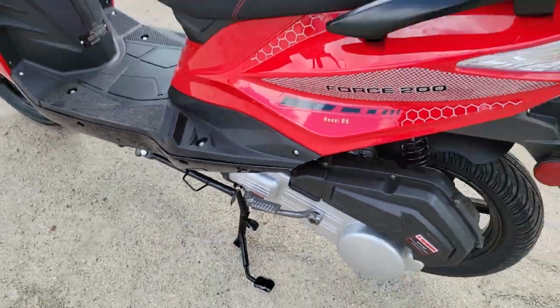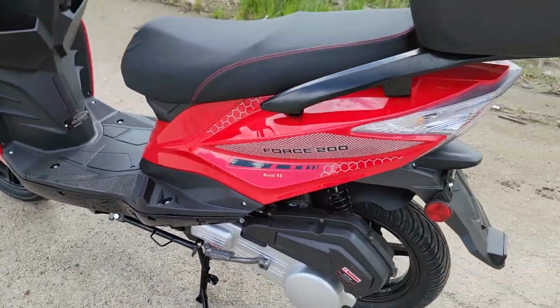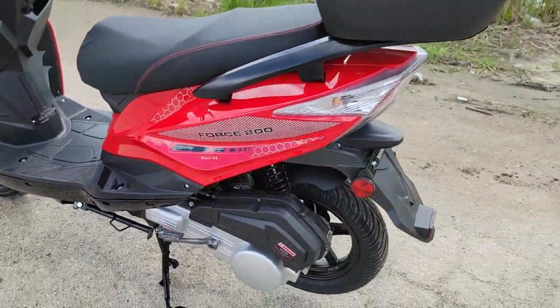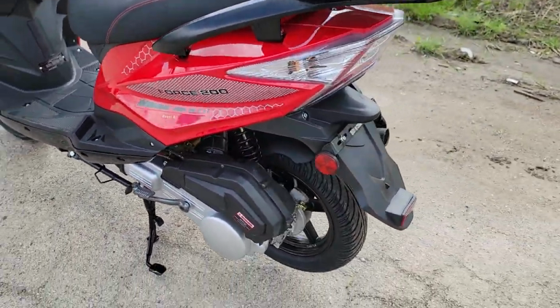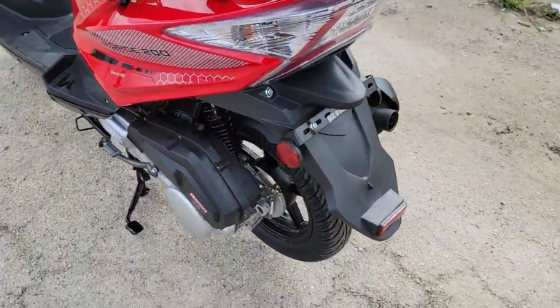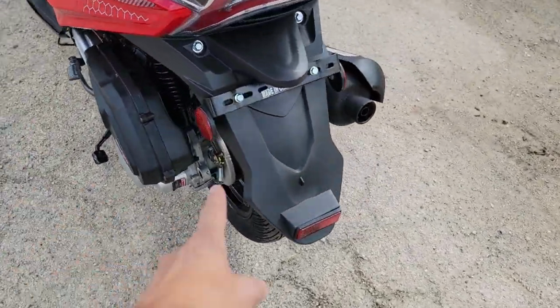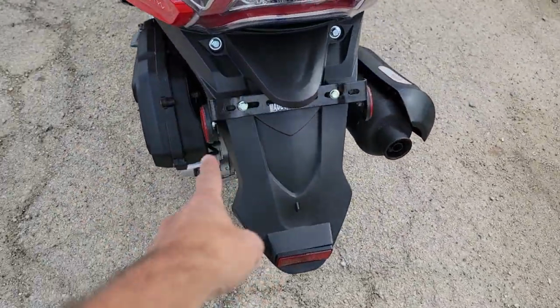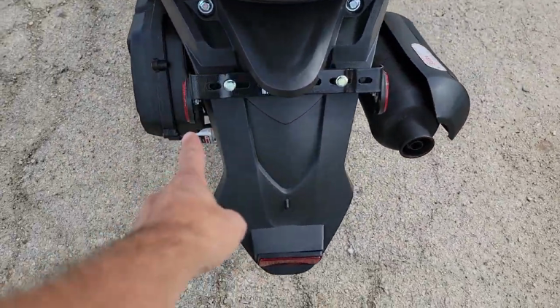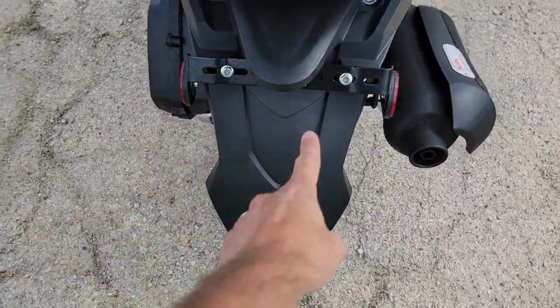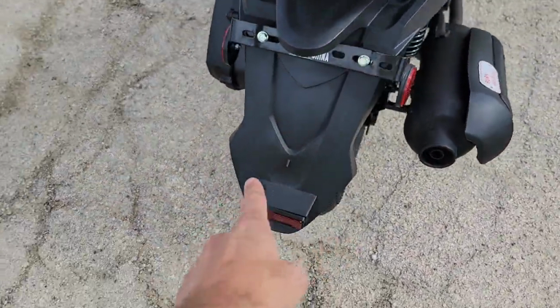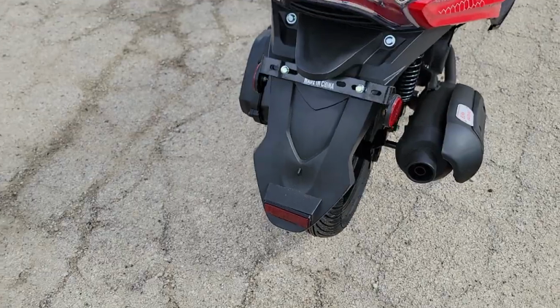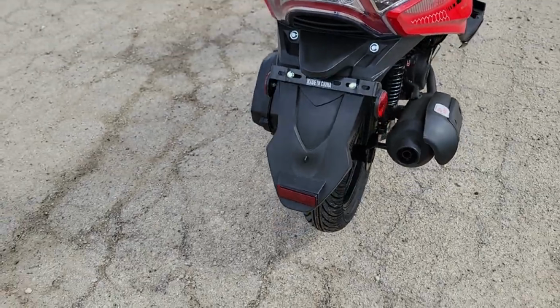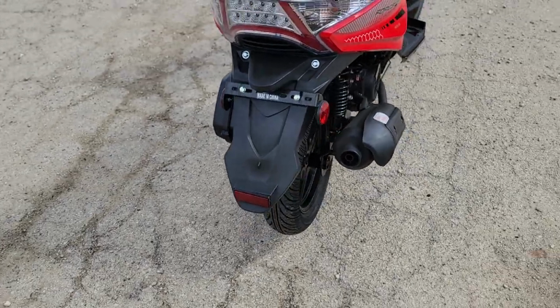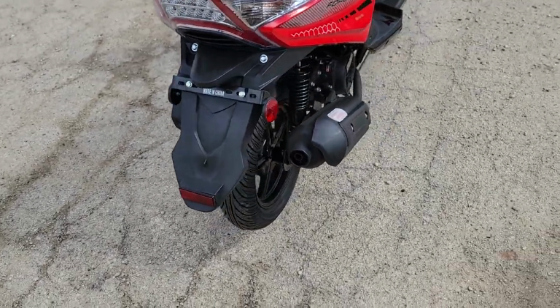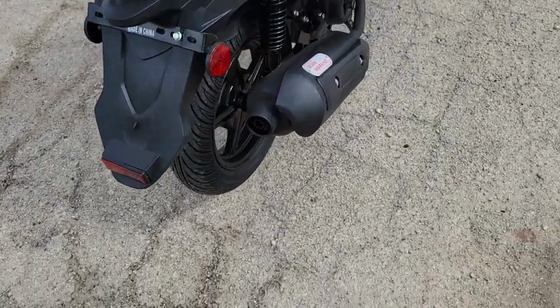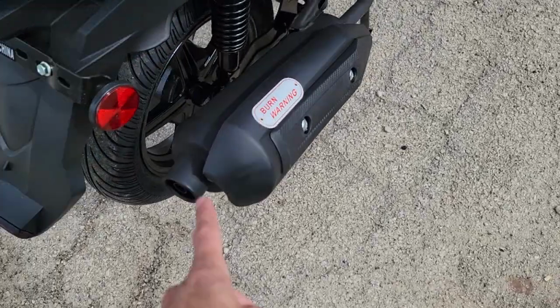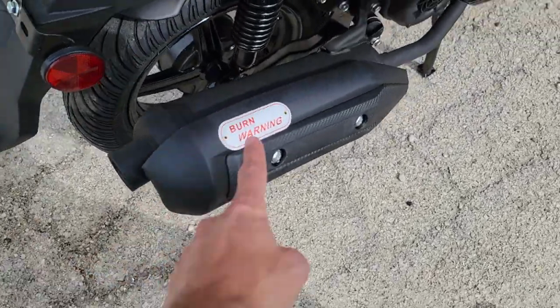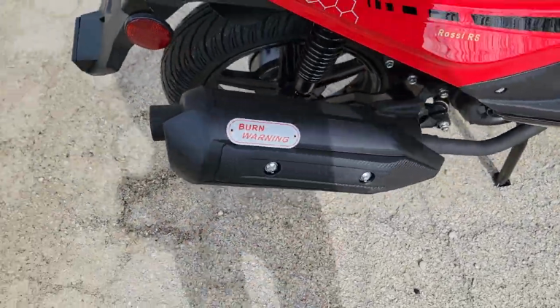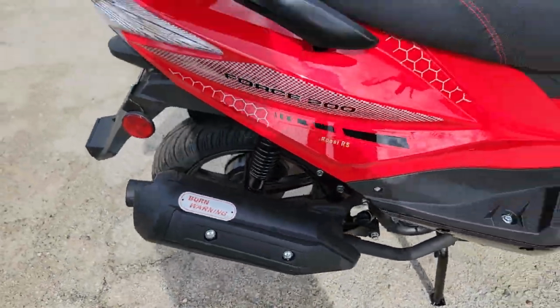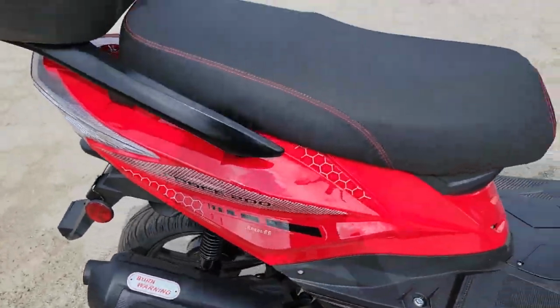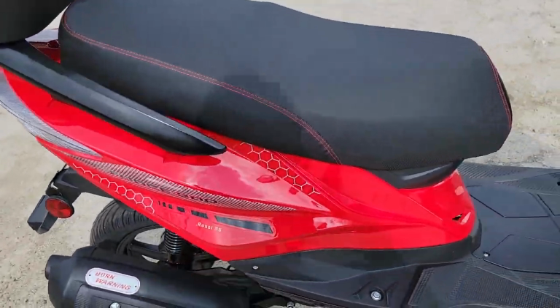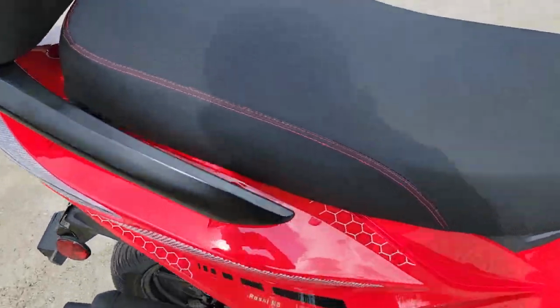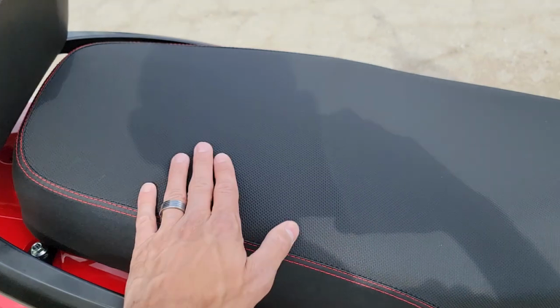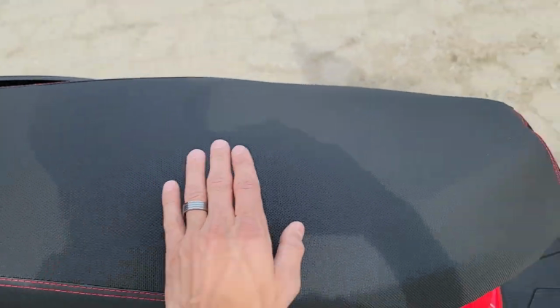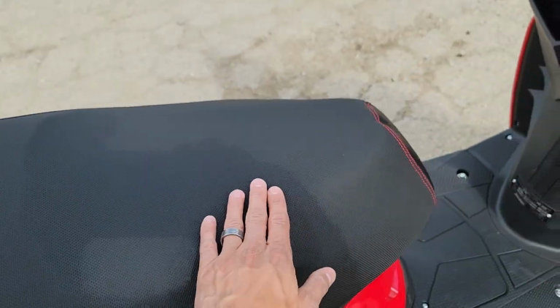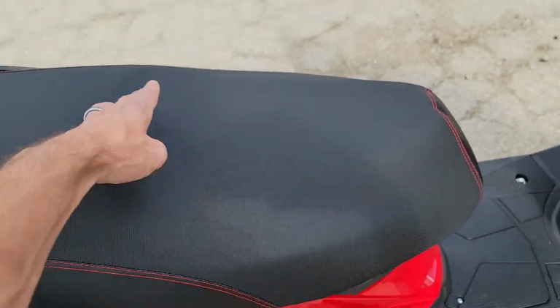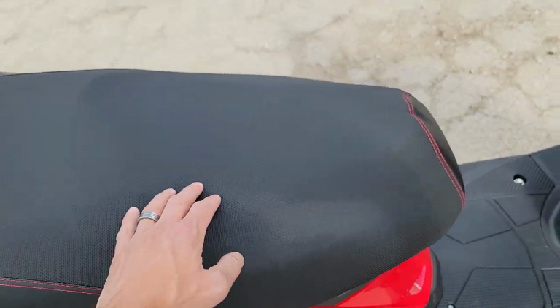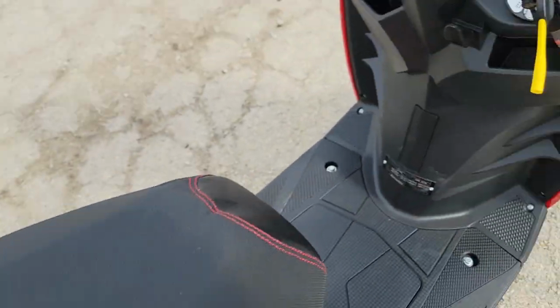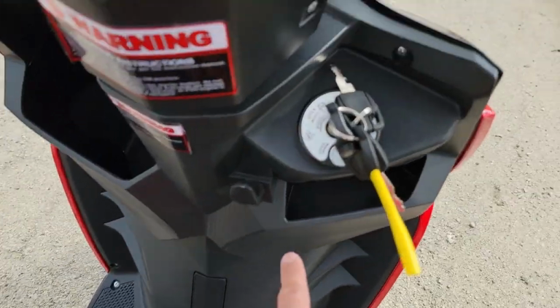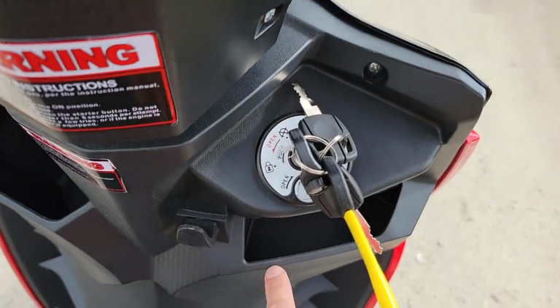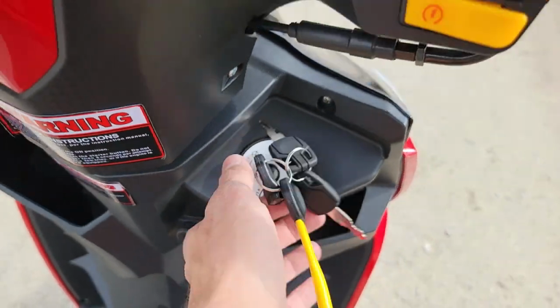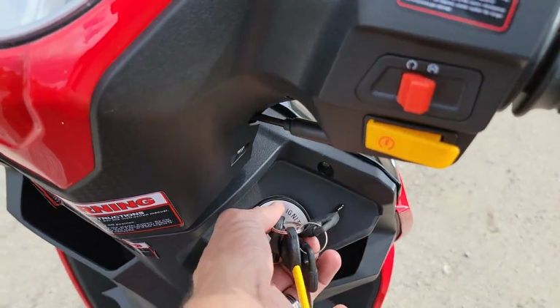Easy to ride, easy to drive. Again, it's street legal — license plate goes right there. Nice muffler. And this one here is a two-seater, one and two, with a nice wide seat. It's got a little bit of storage in the front as well.